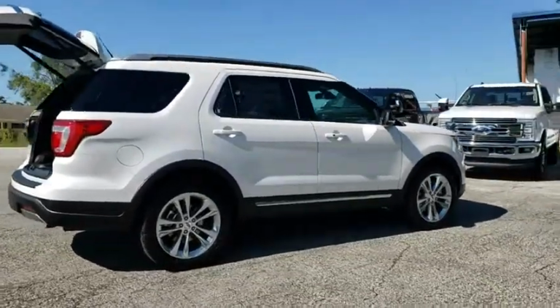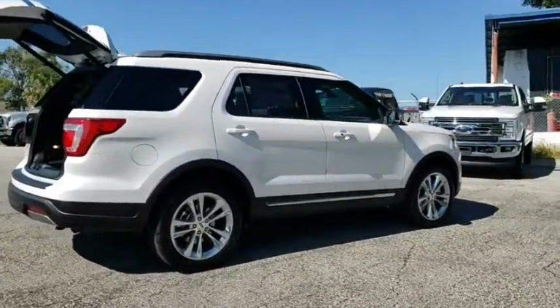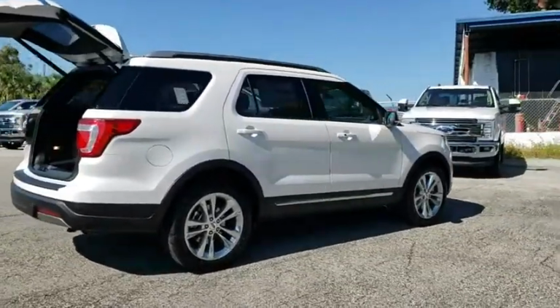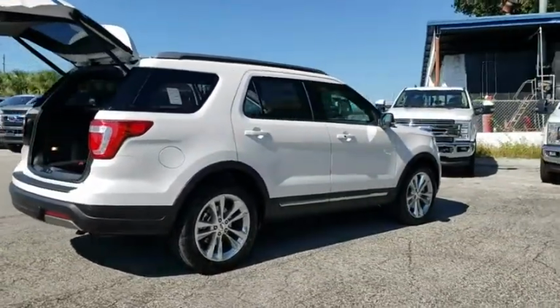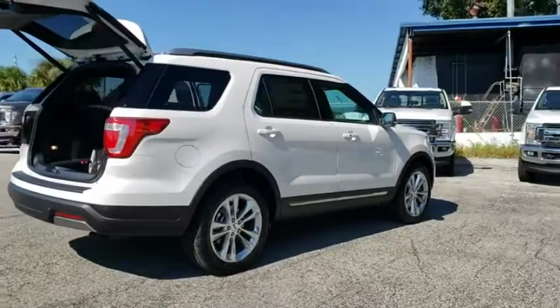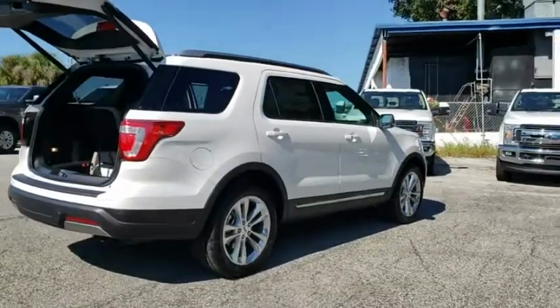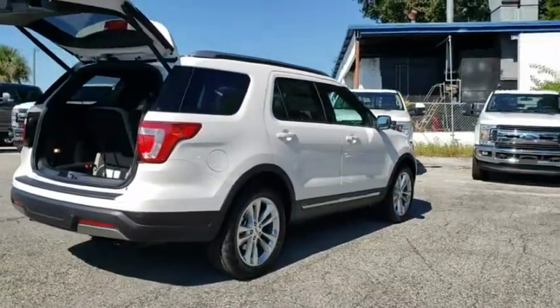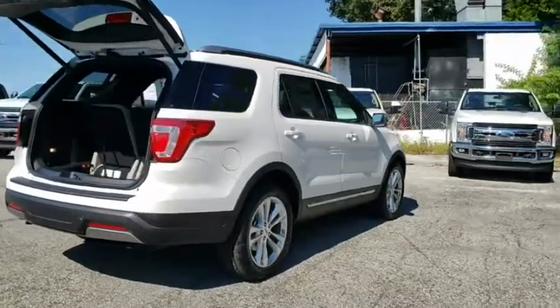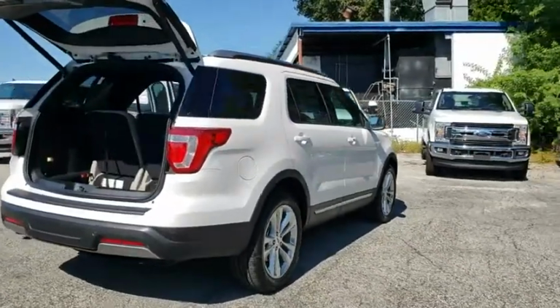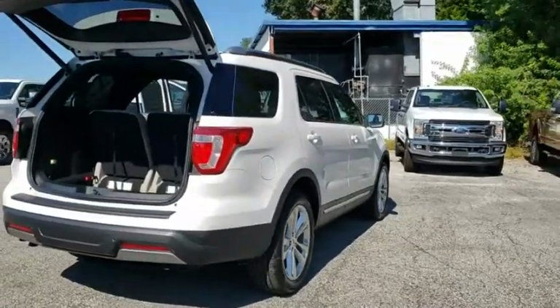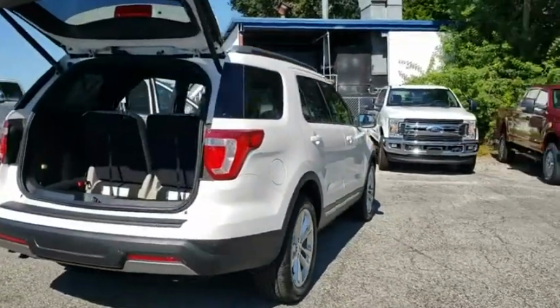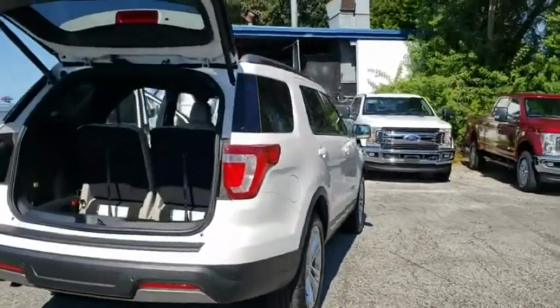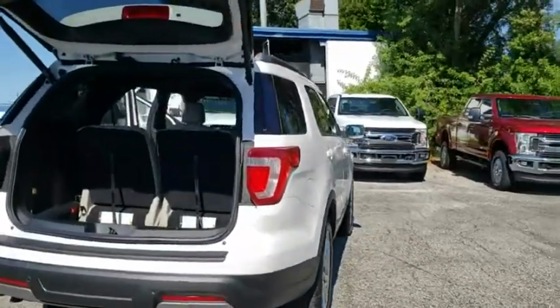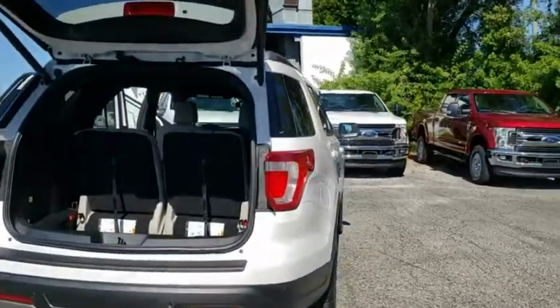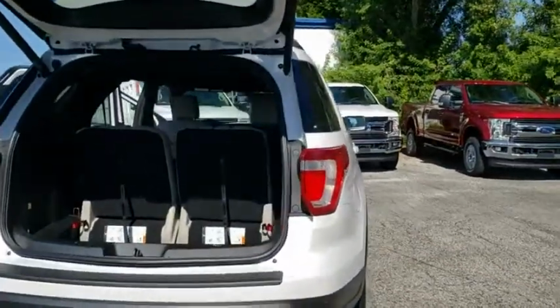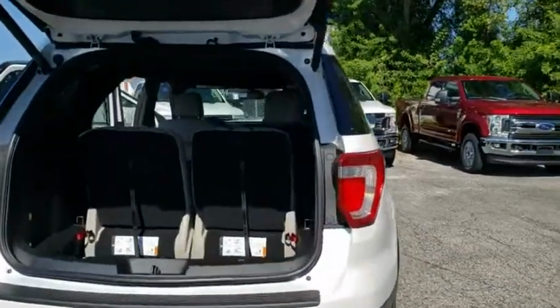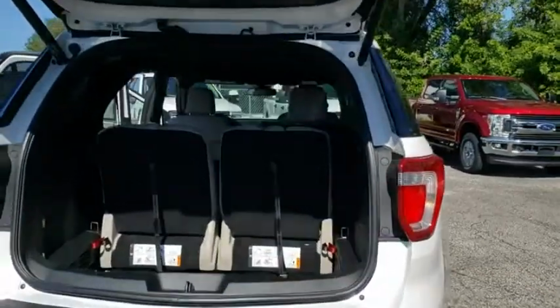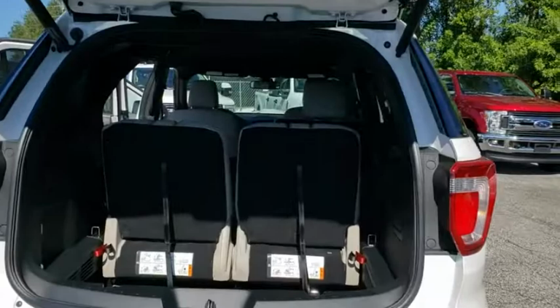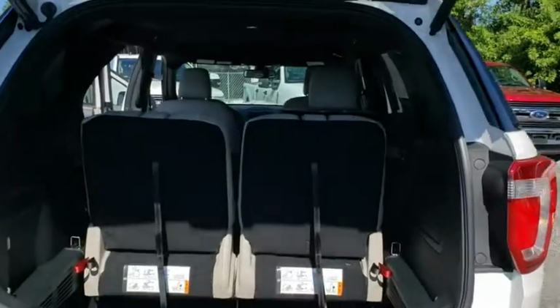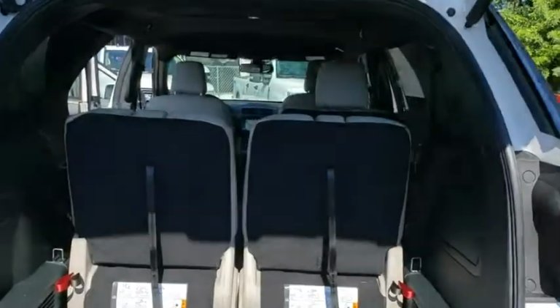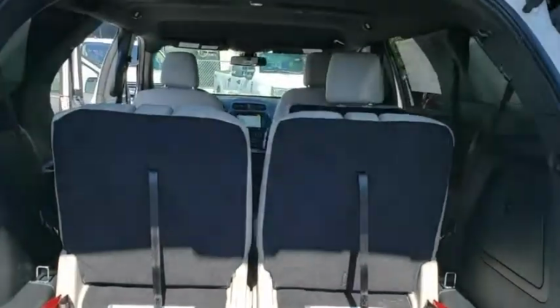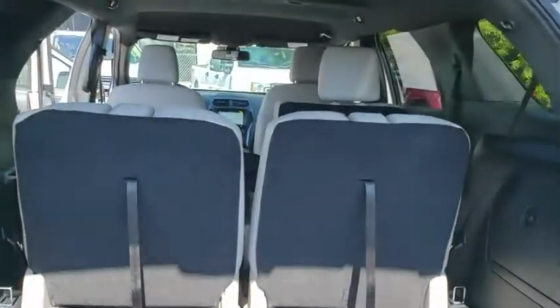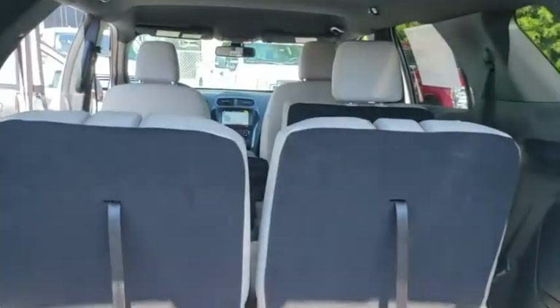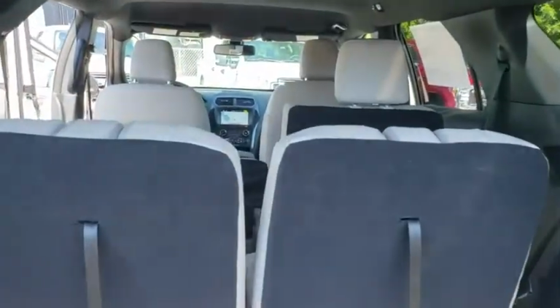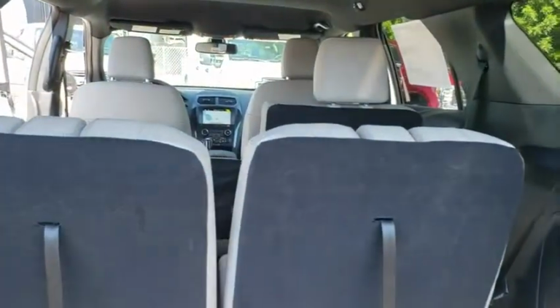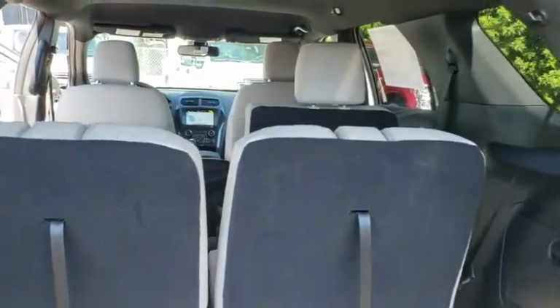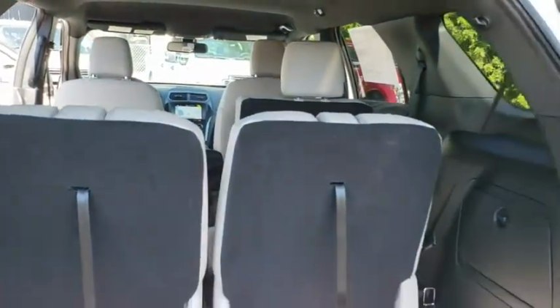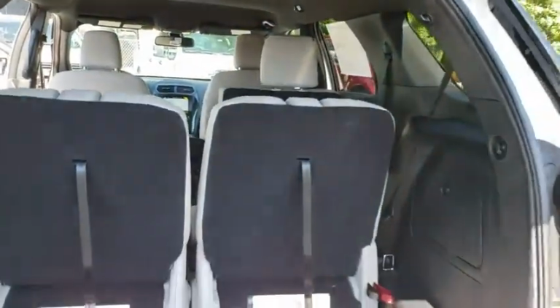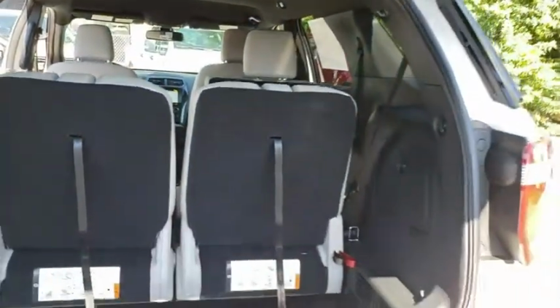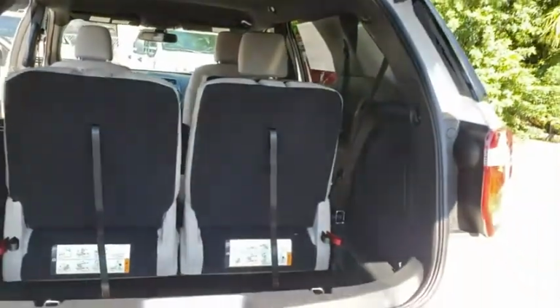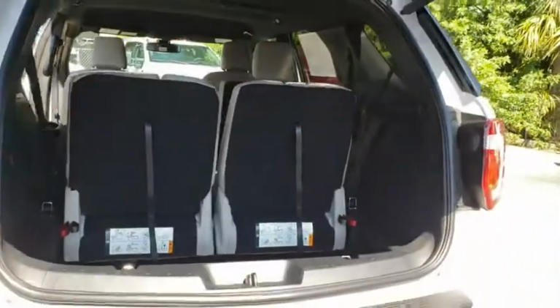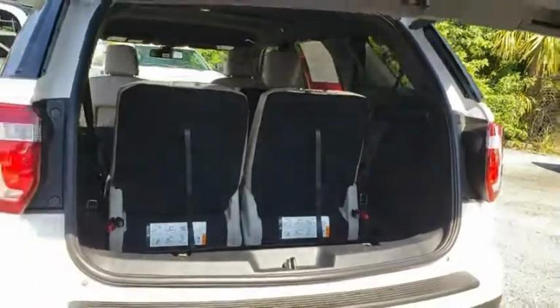Traction control, power passenger seat, remote engine start, power liftgate, dual airbags, leather-wrapped steering wheel, power steering, cruise control, four-wheel disc brakes, AM-FM stereo radio.